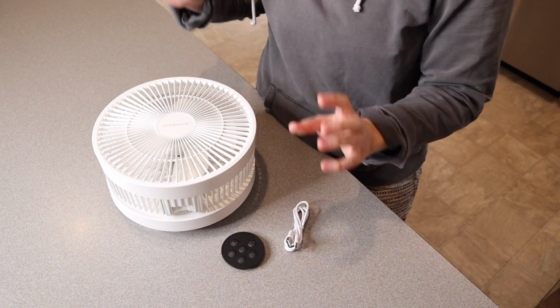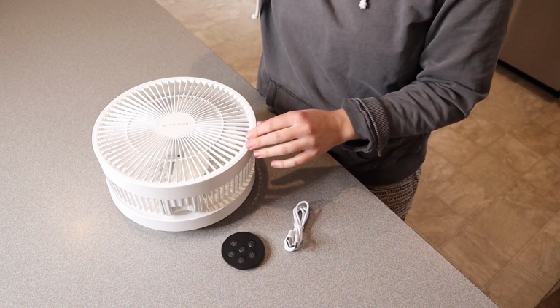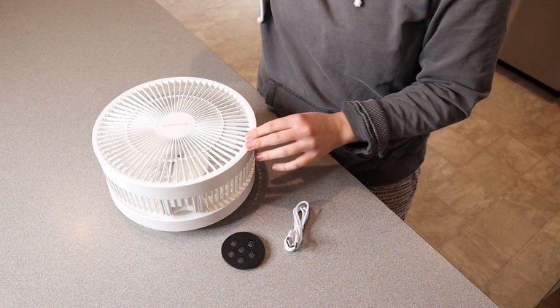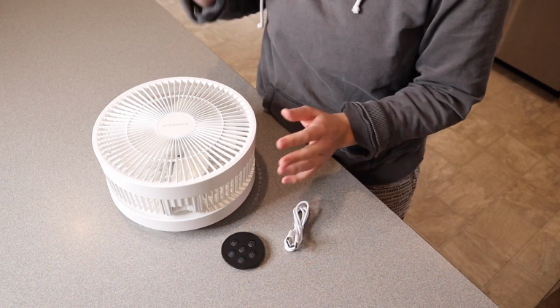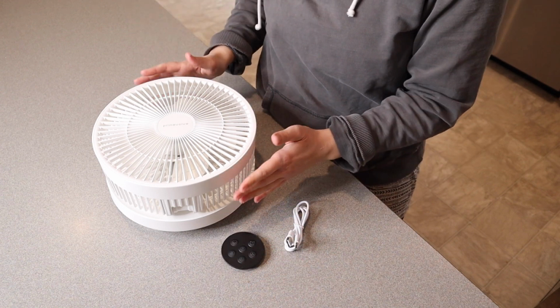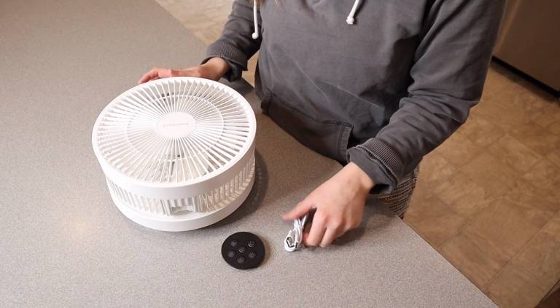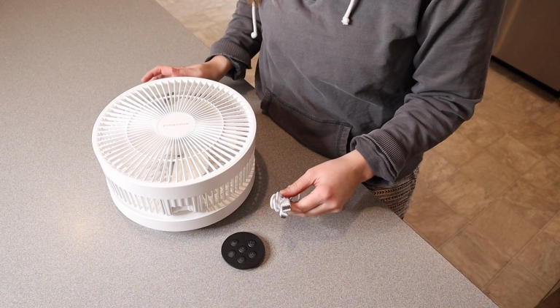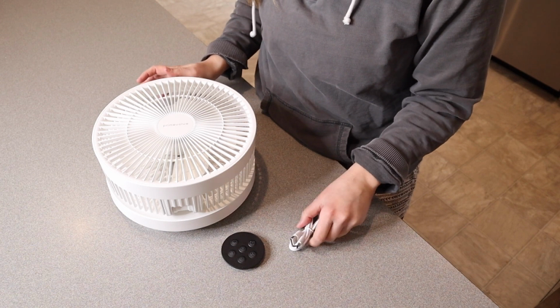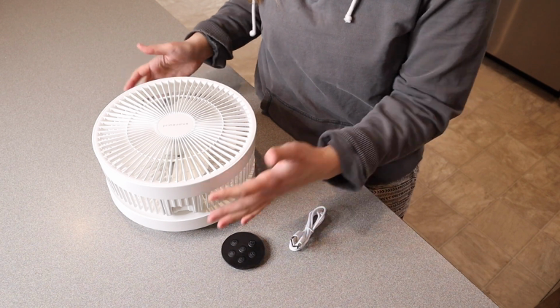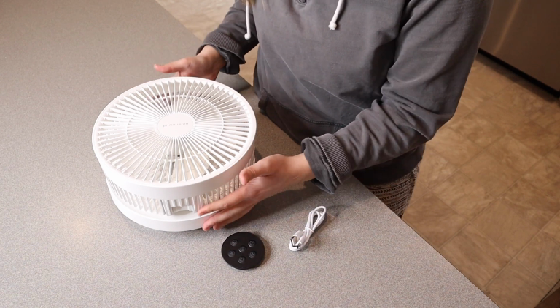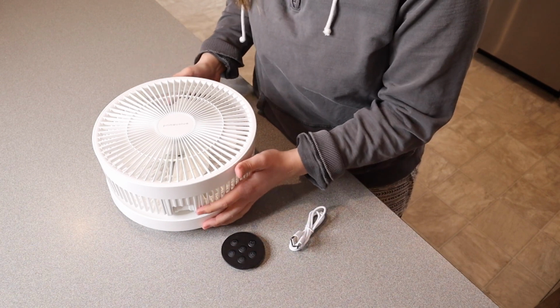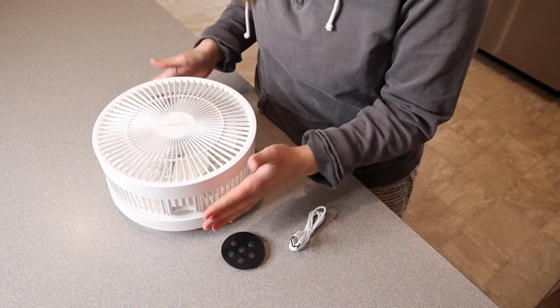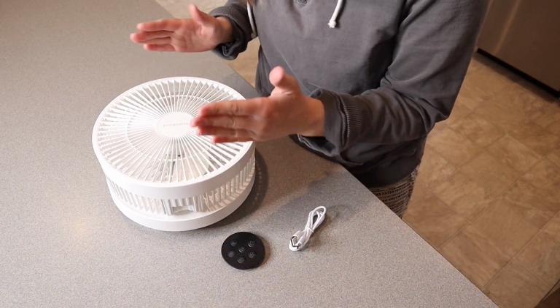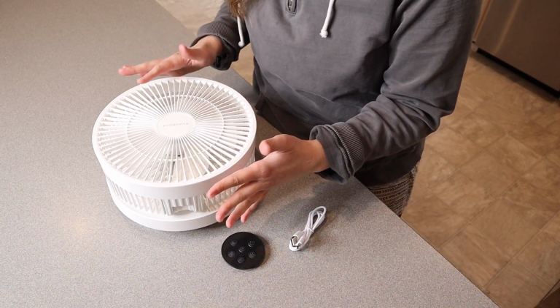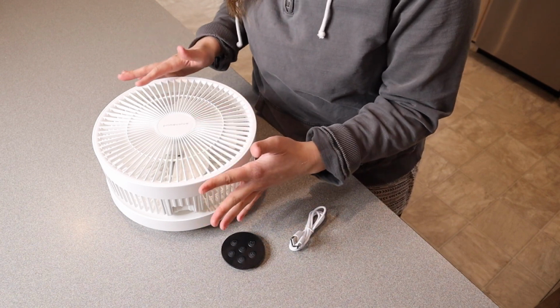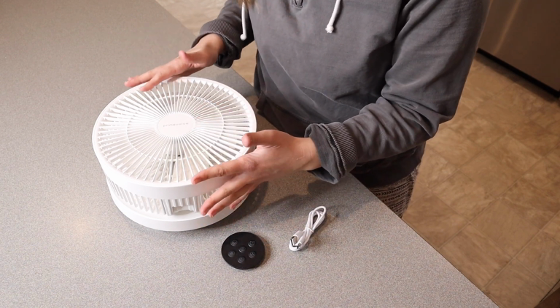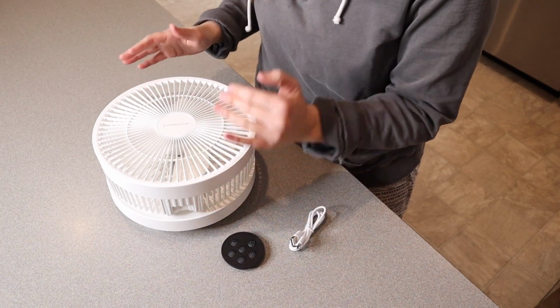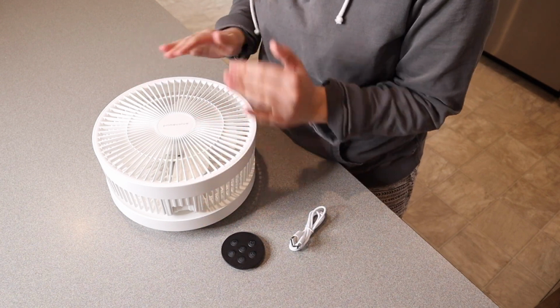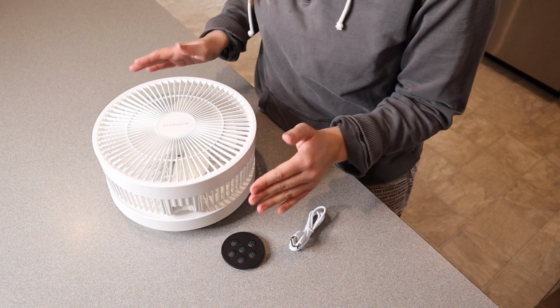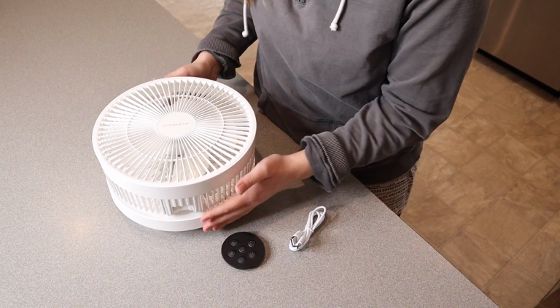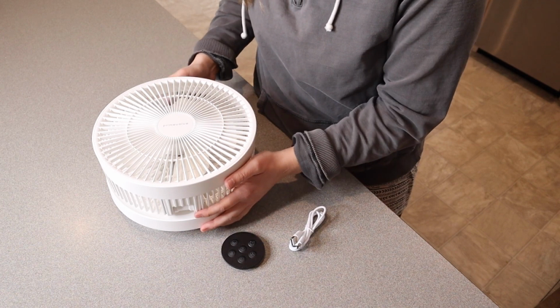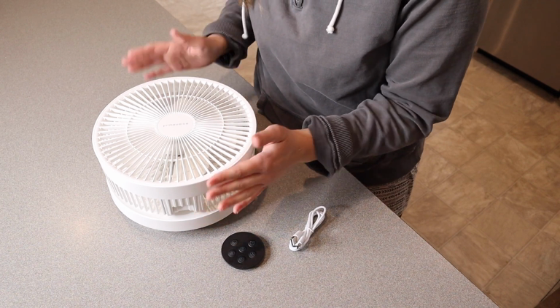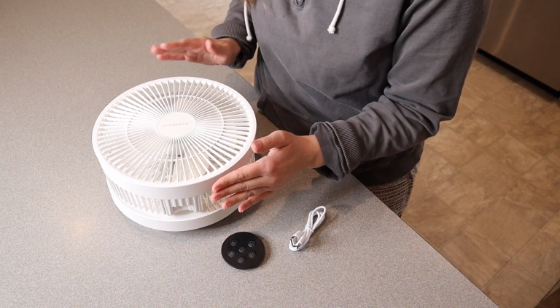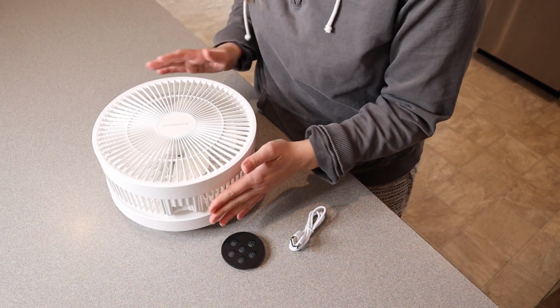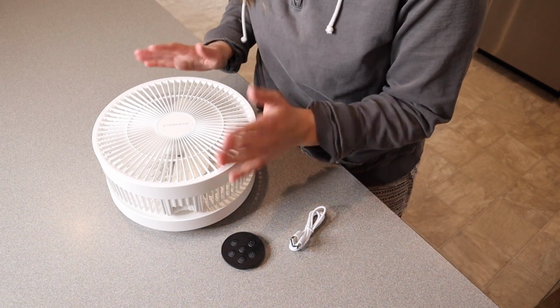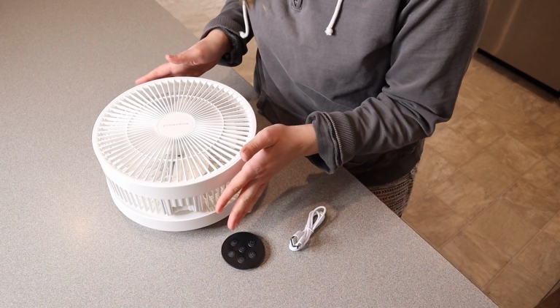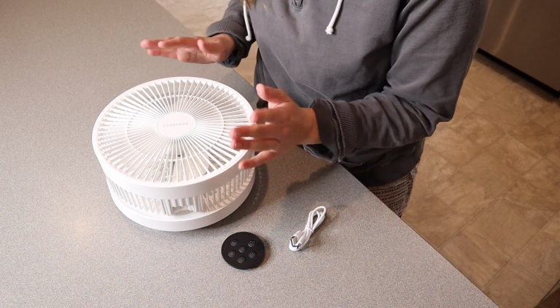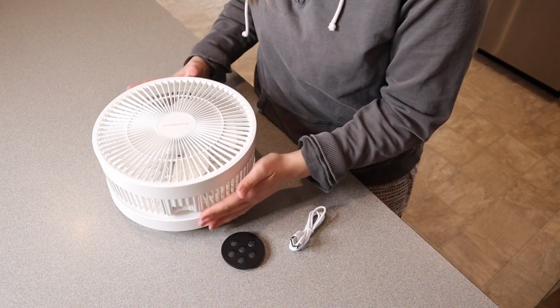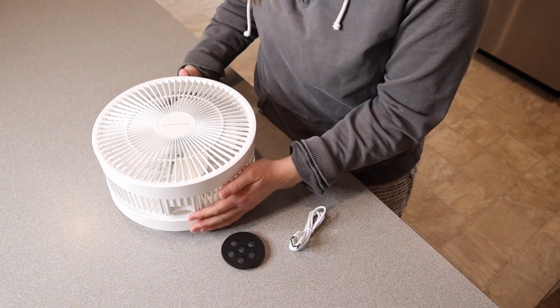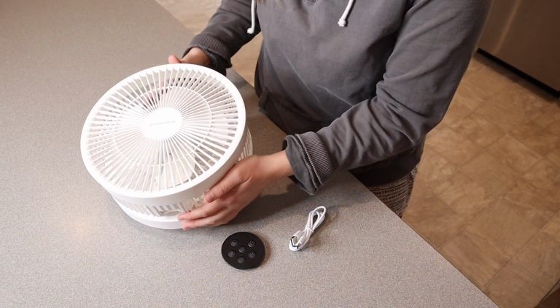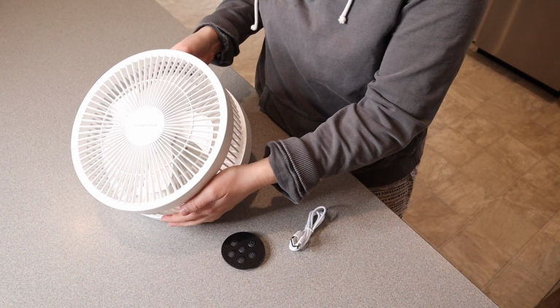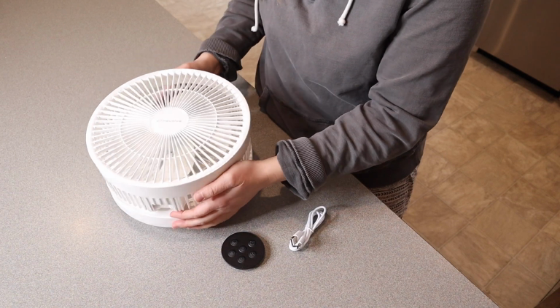I absolutely love that this is a fan that you can actually charge up and take wherever you want to use it — whether it's in the middle of the living room or outside on the back patio. You don't have to worry about having a cord to plug it into, so I do really like that.